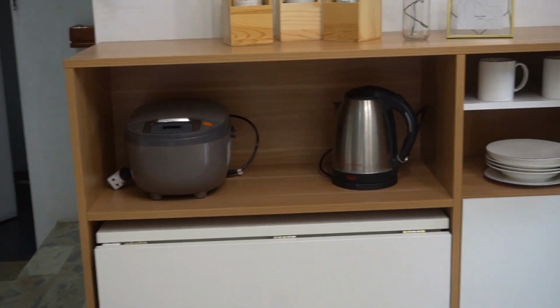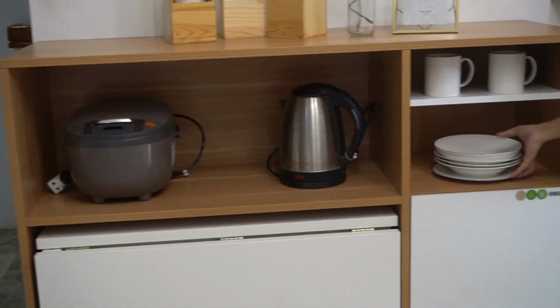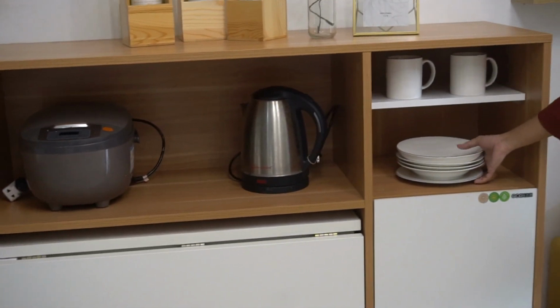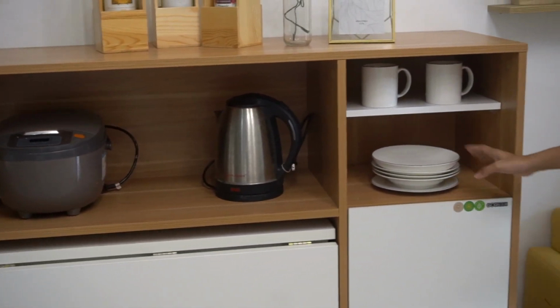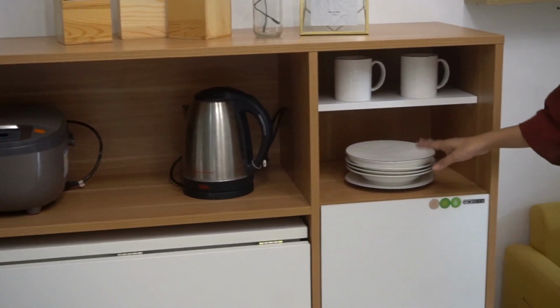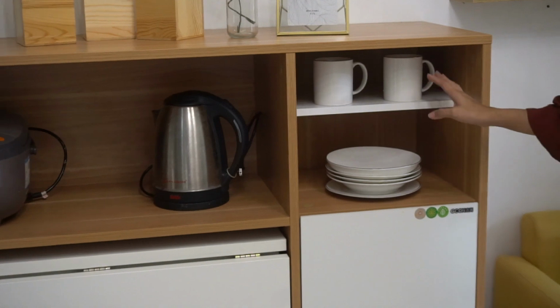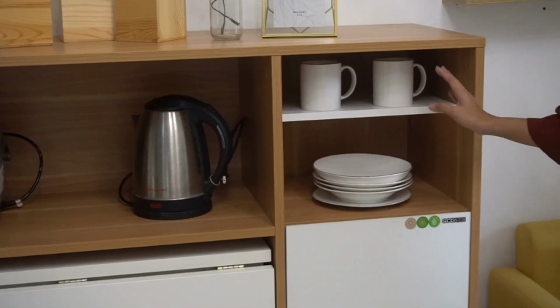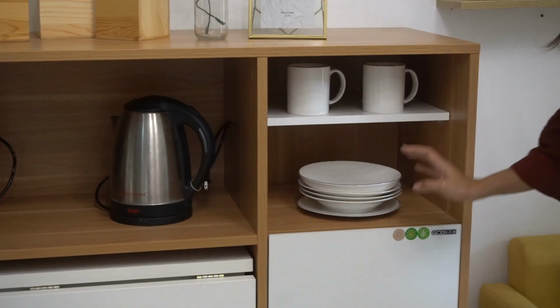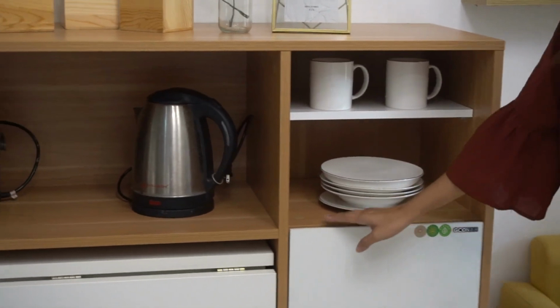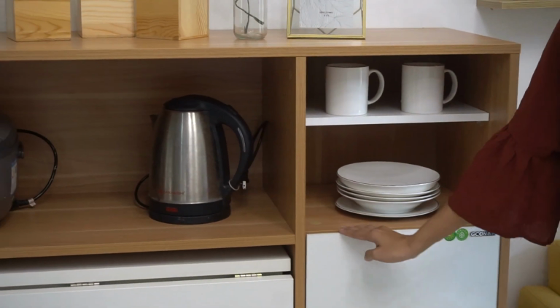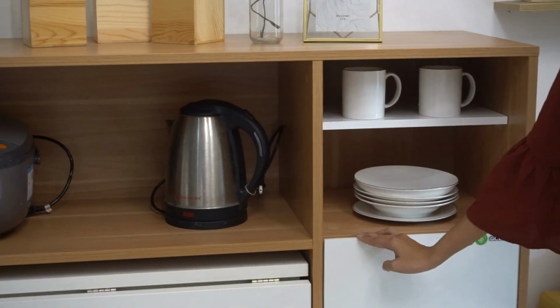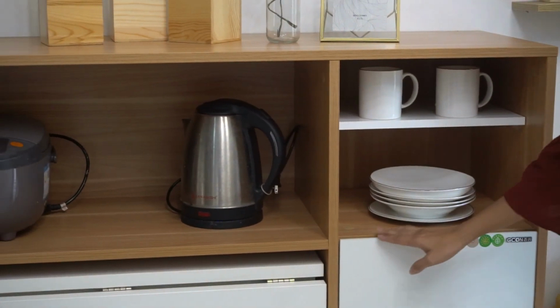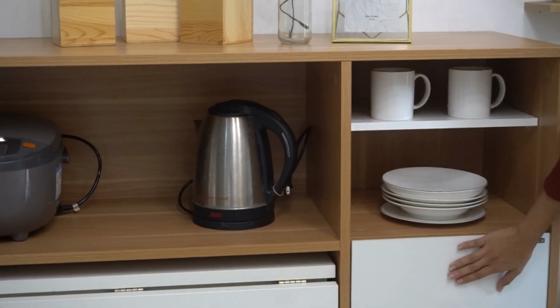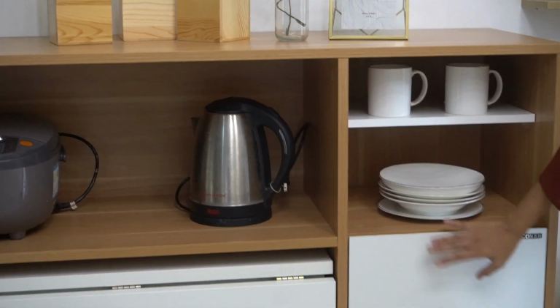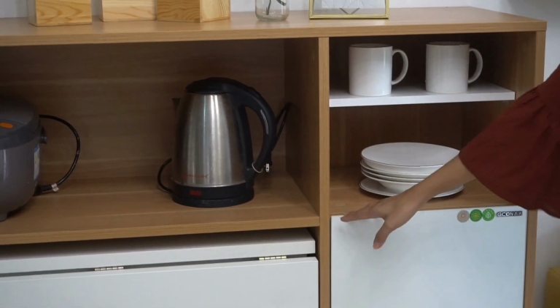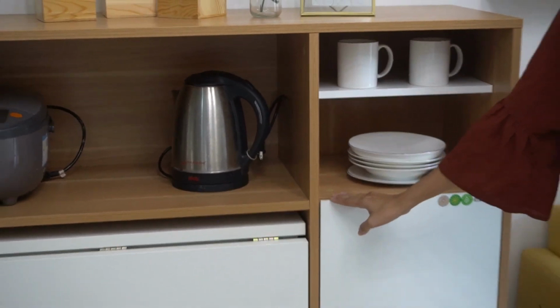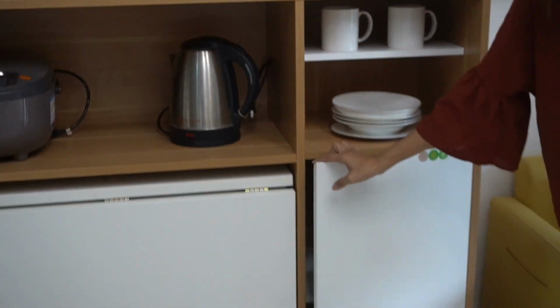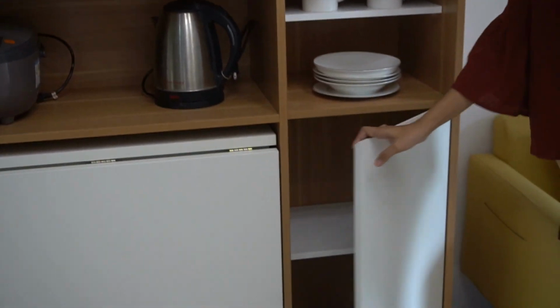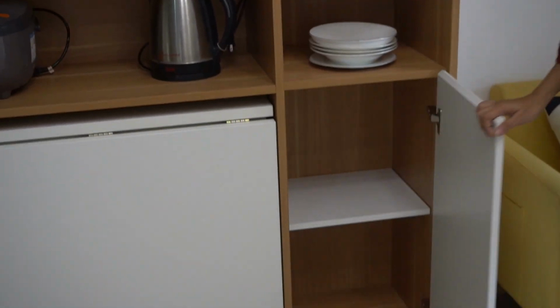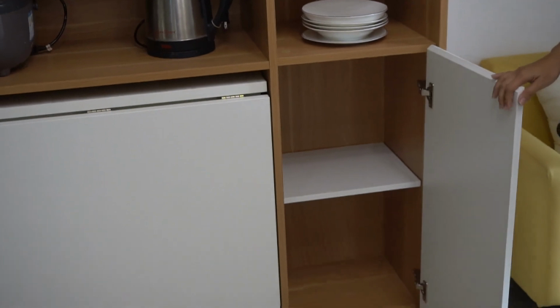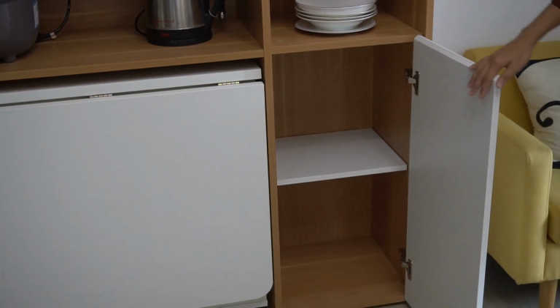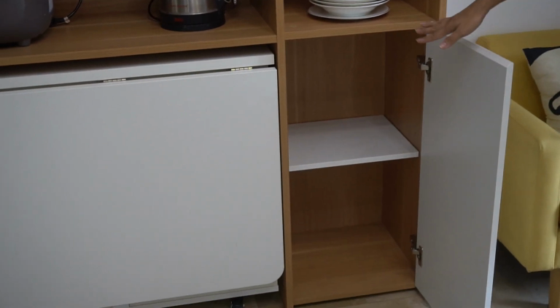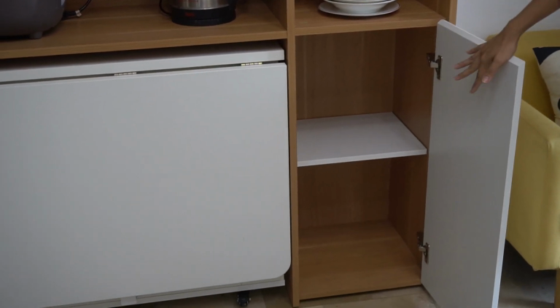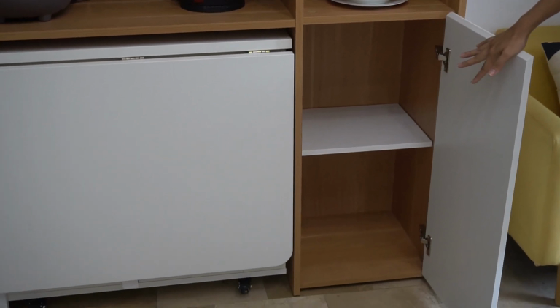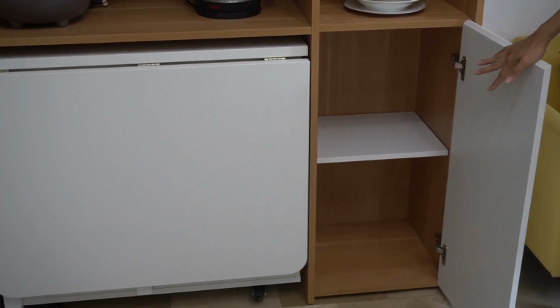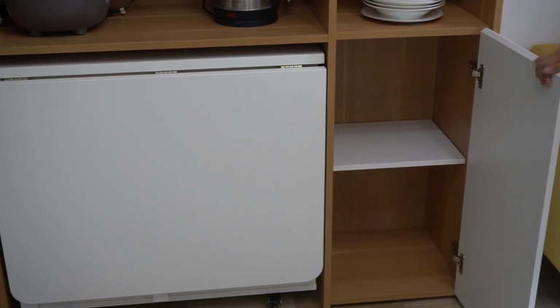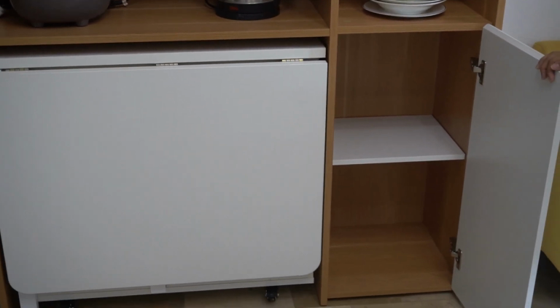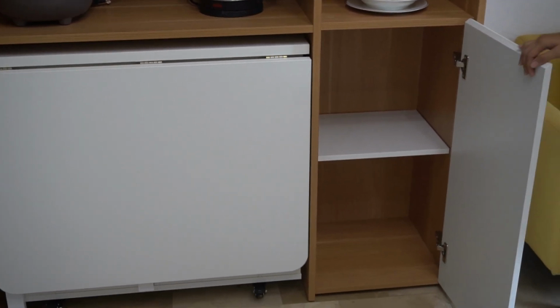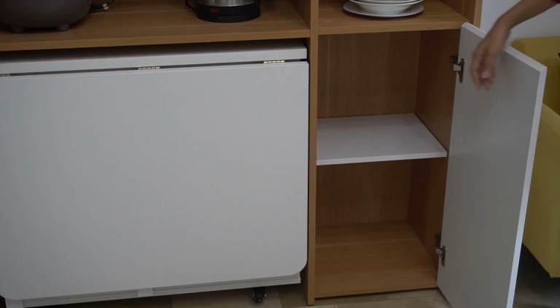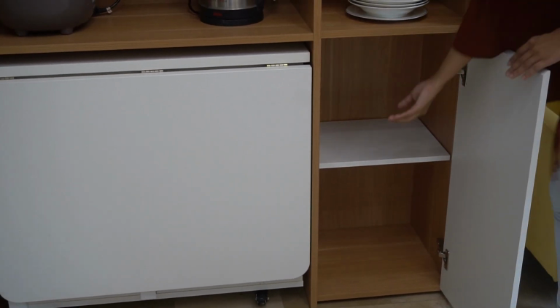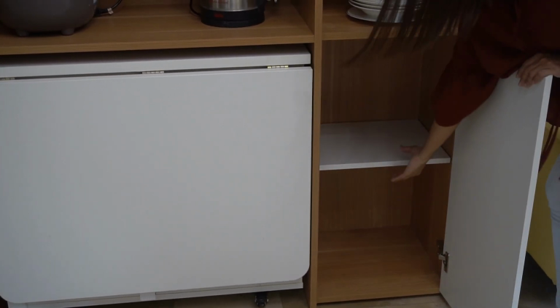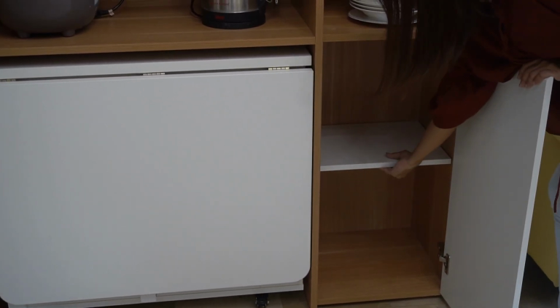And you can also put some things here. You have your plates, your cups. And this part is also another storage. So we have two layers there, and you can also remove this layer.